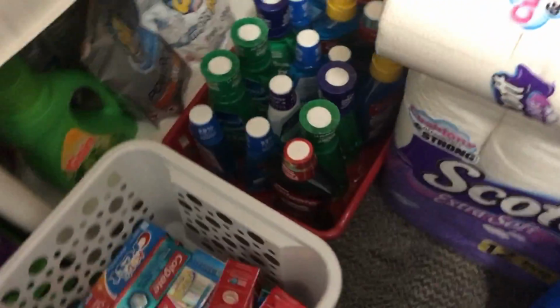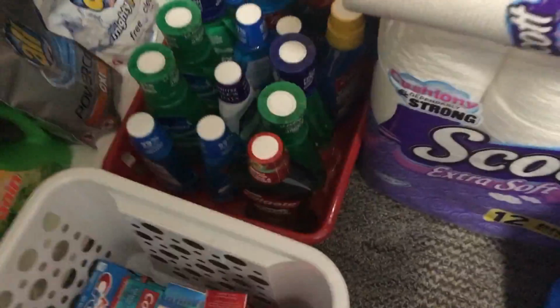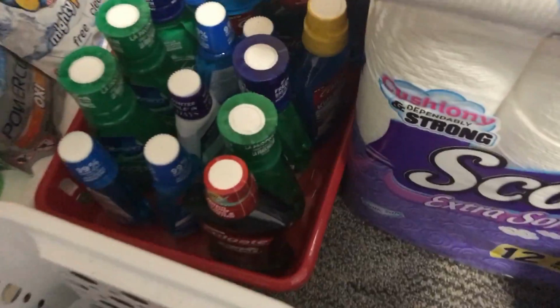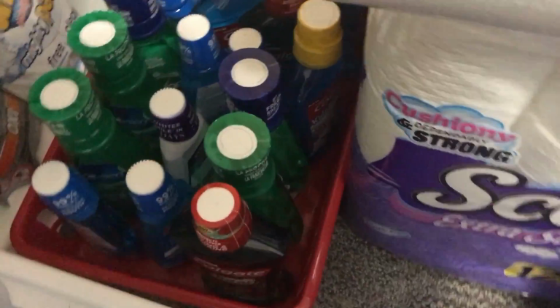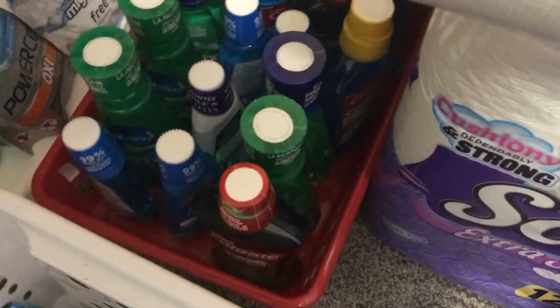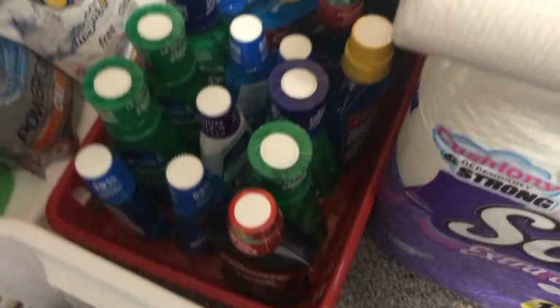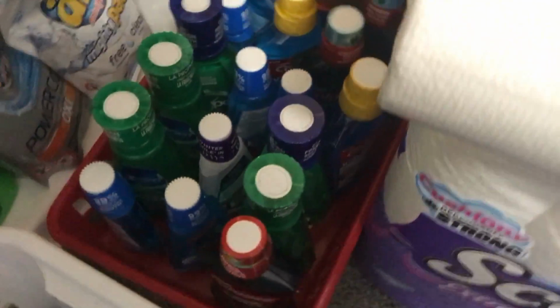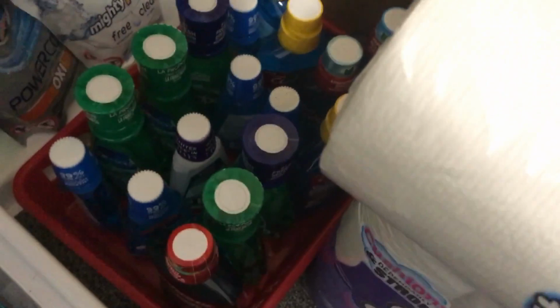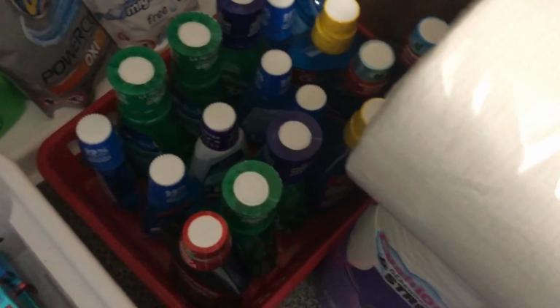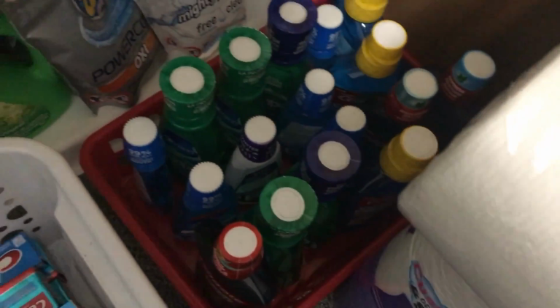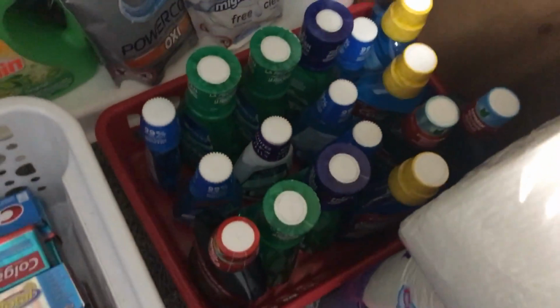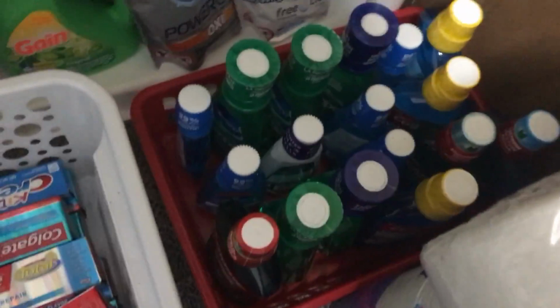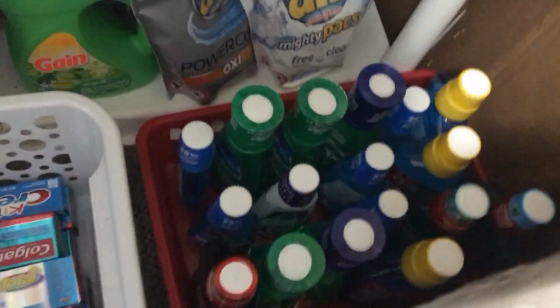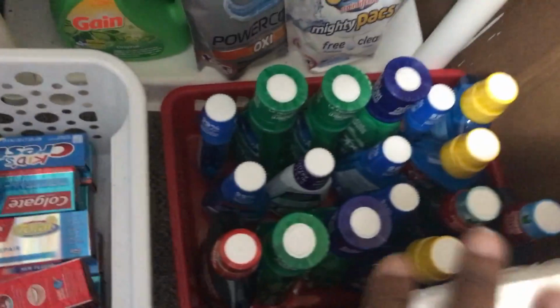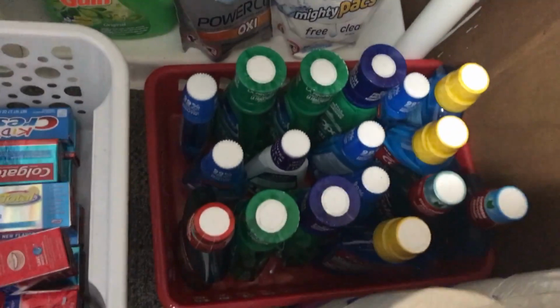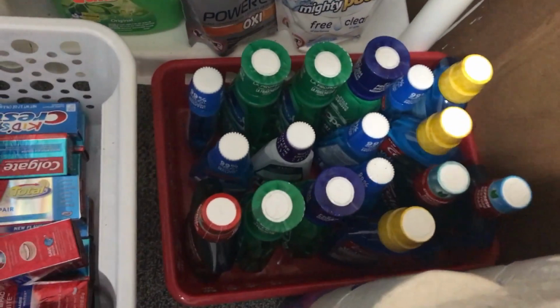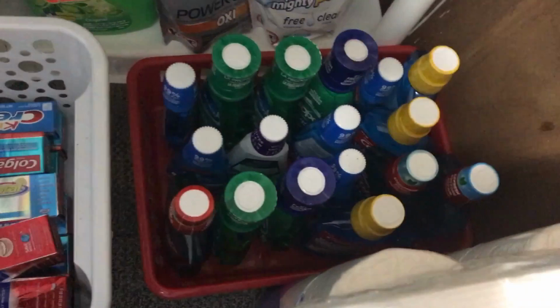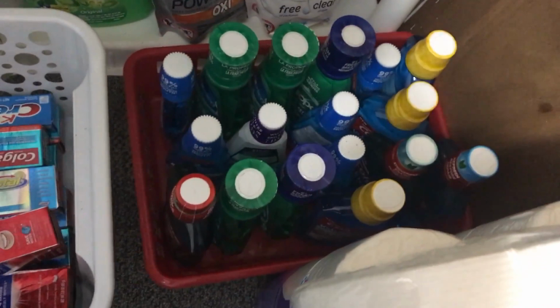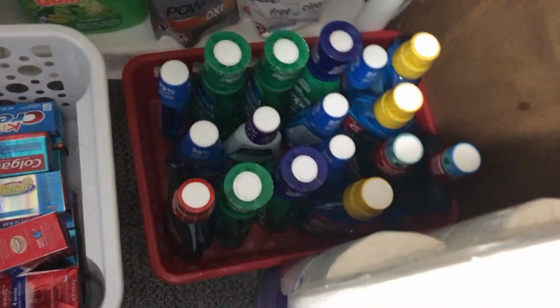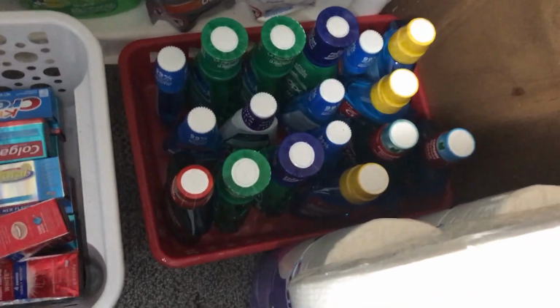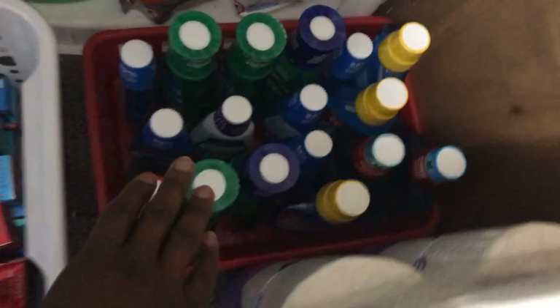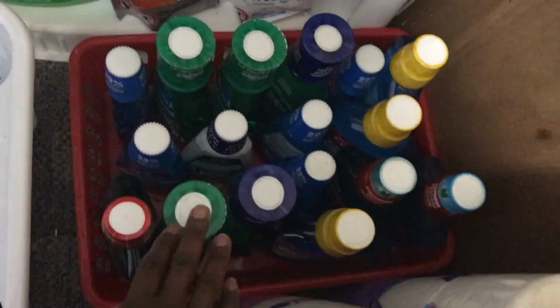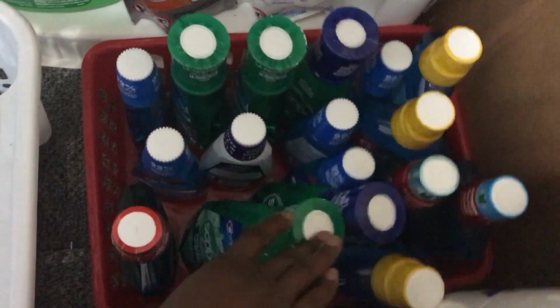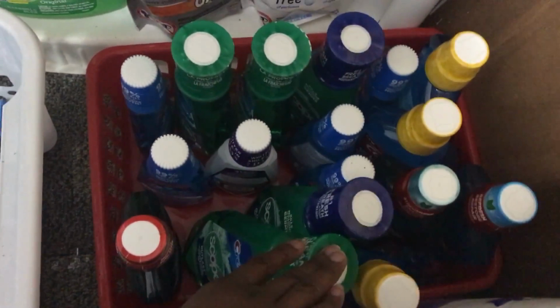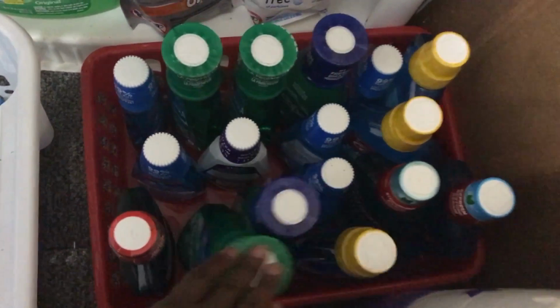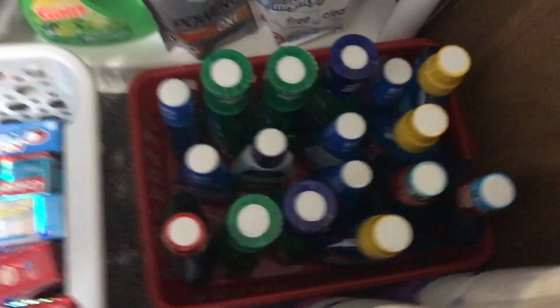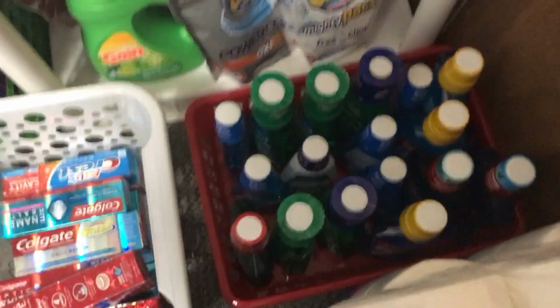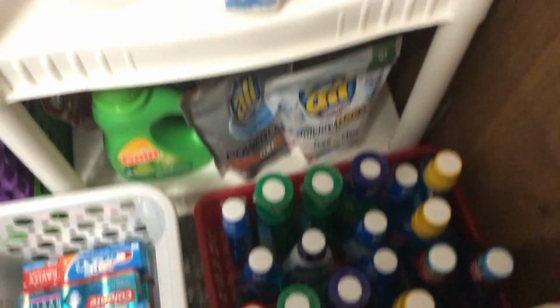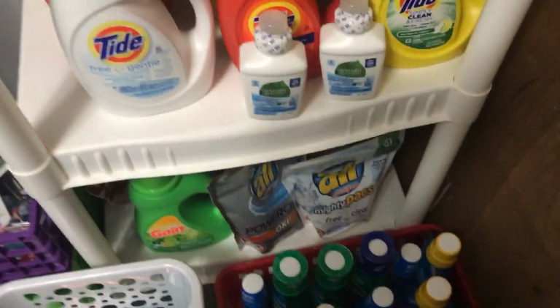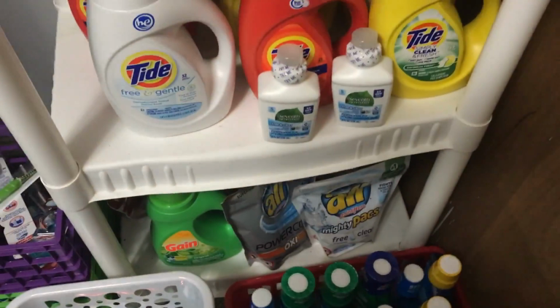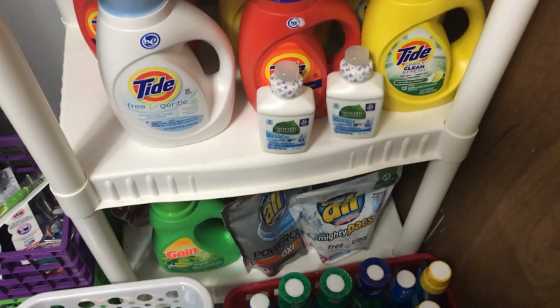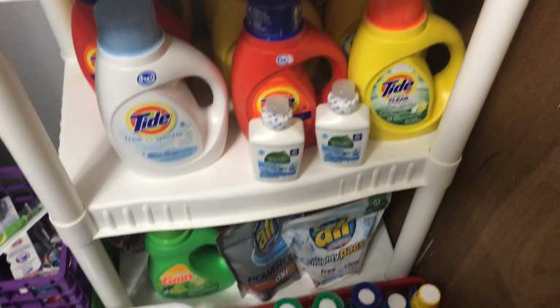Over here is all of my mouthwash — I have different types of mouthwash over here. Then going up on this shelf is my detergent area.